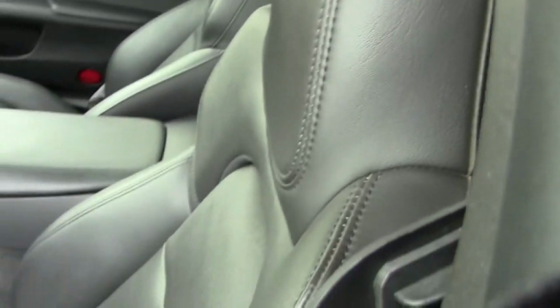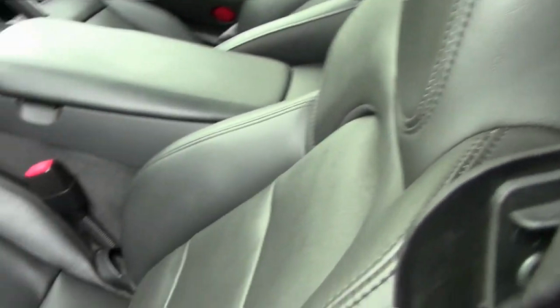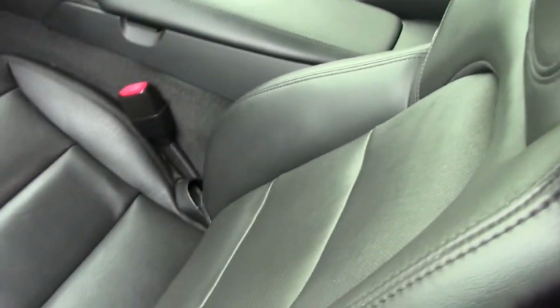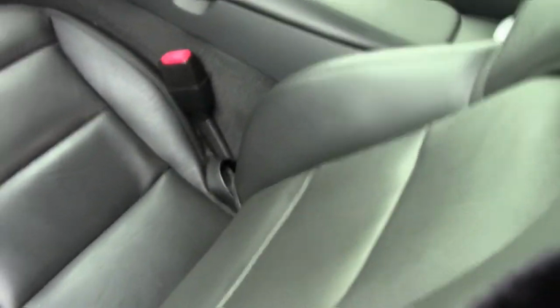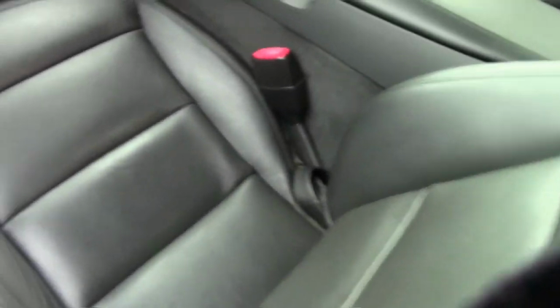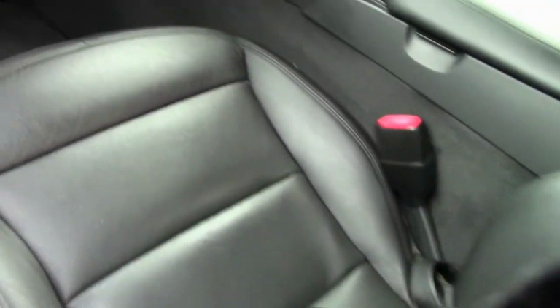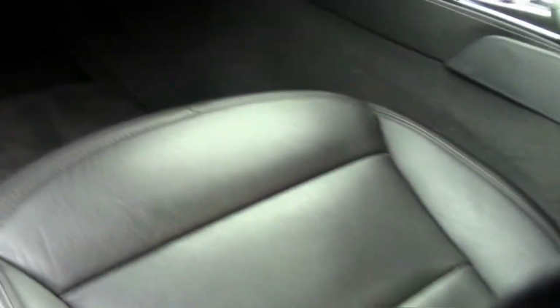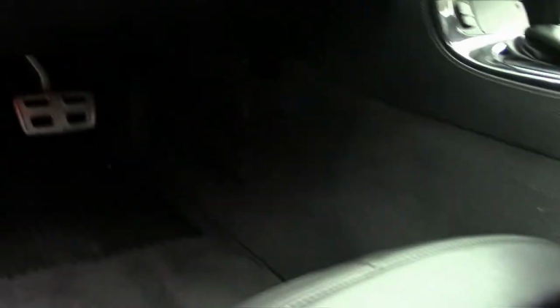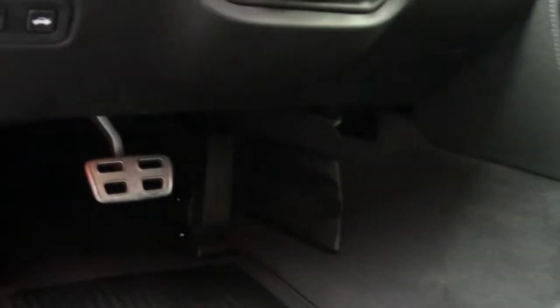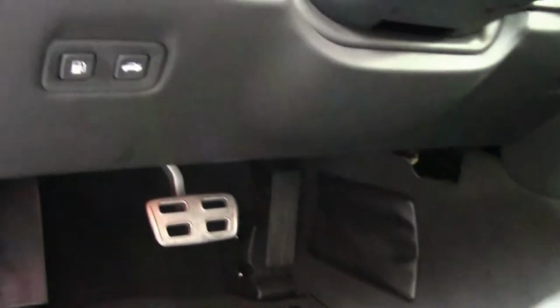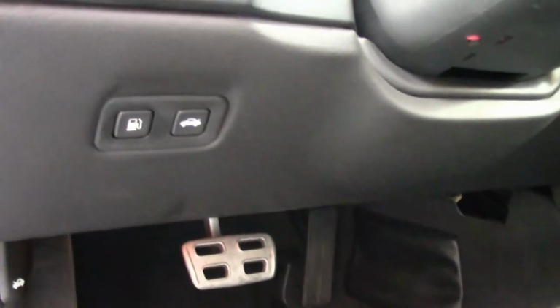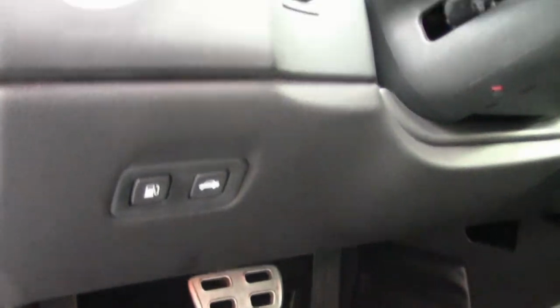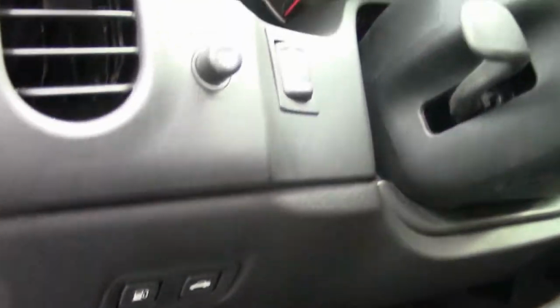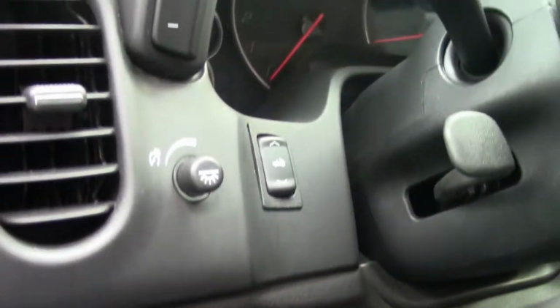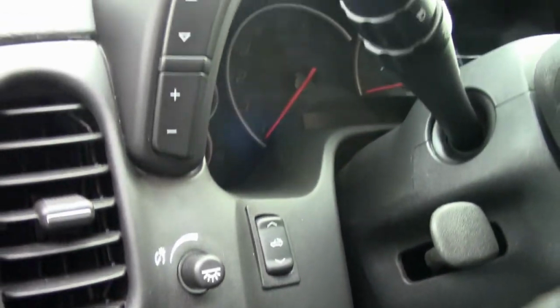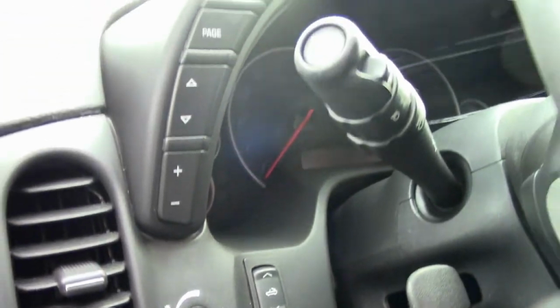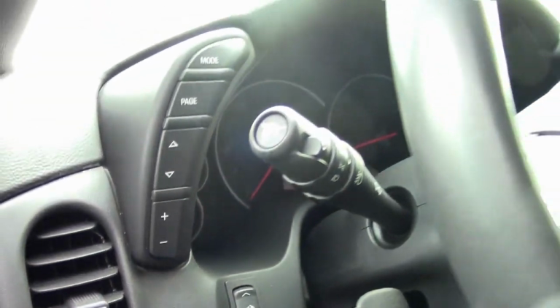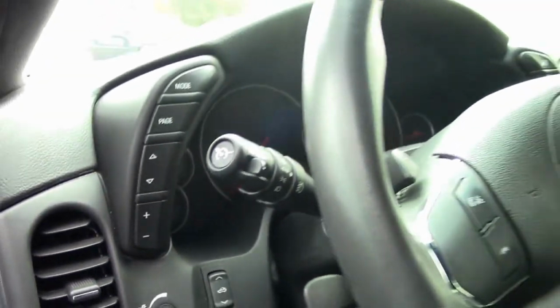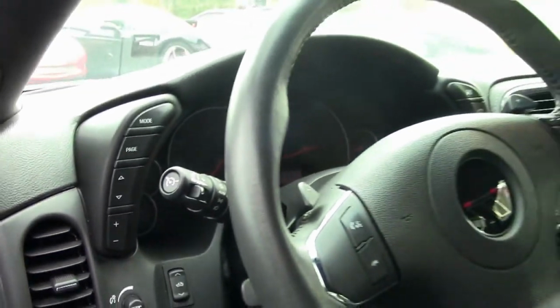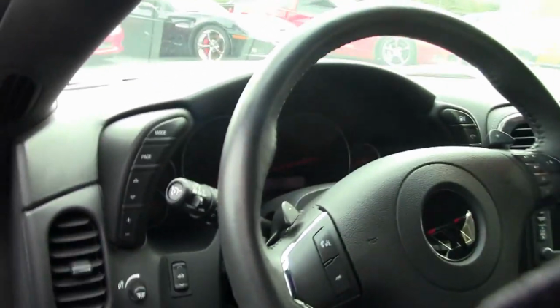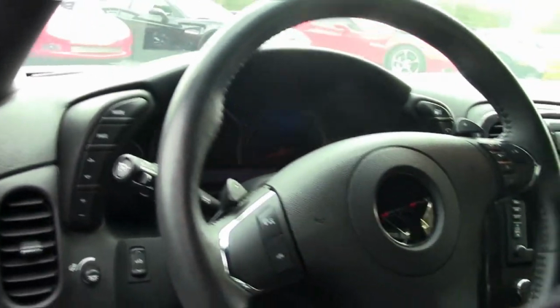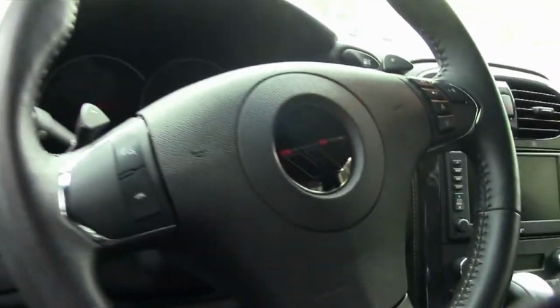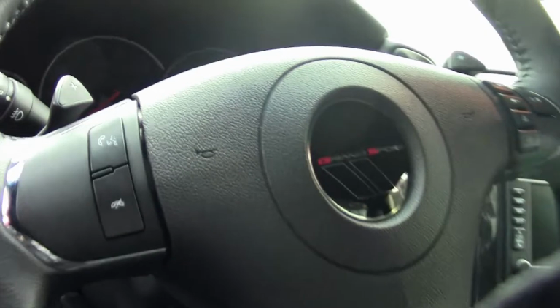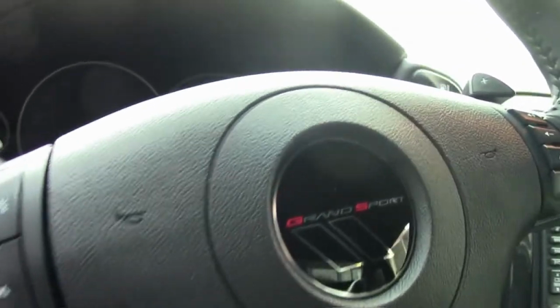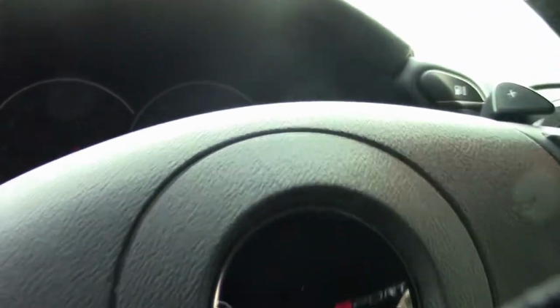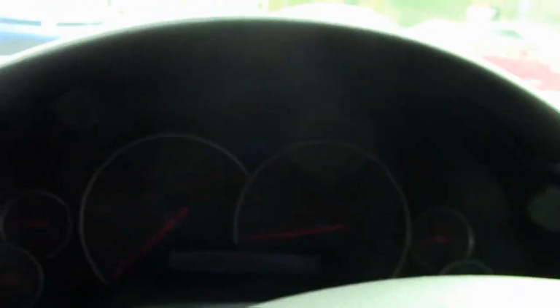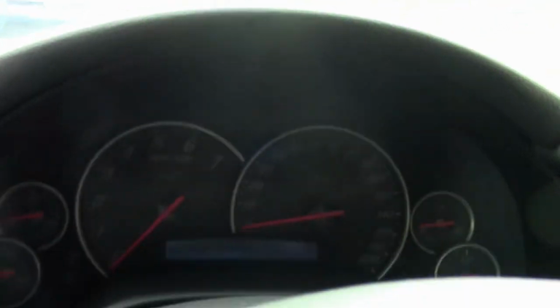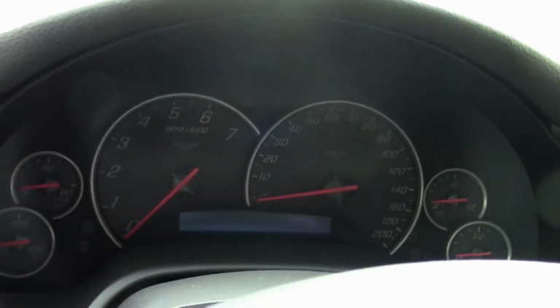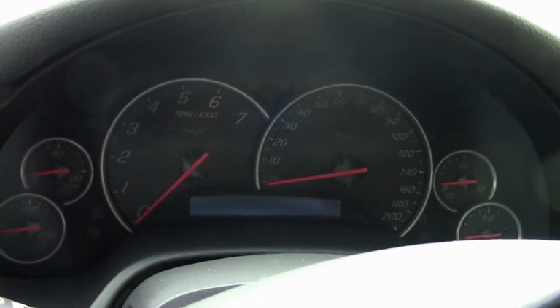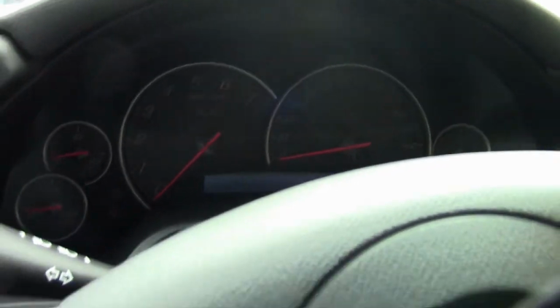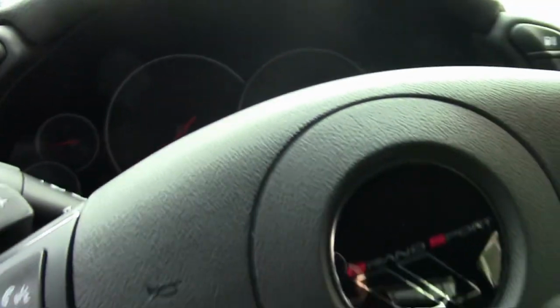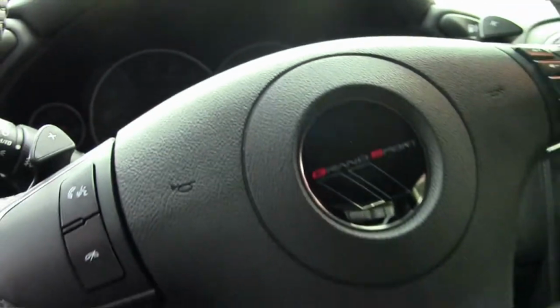This car has the F55 magnetic selective ride control, red brake calipers, chrome wheels, side airbags, OnStar, HID headlights, keyless entry and start, fog lamps, dual zone electronic climate control, and power windows.